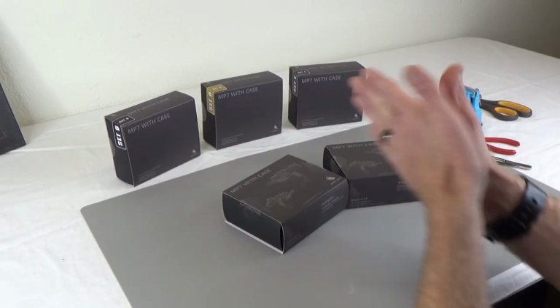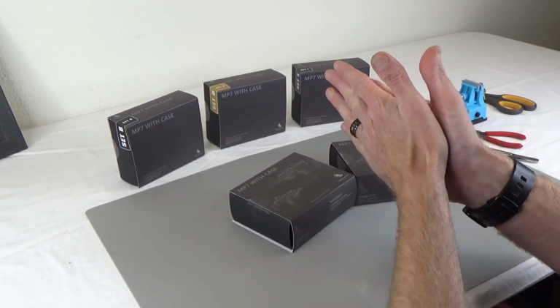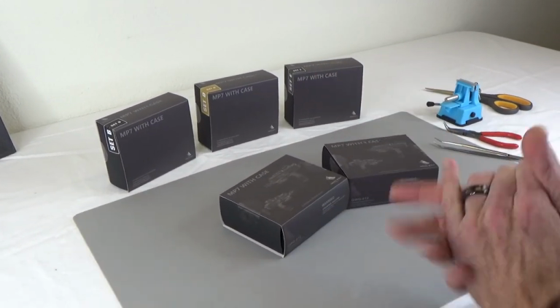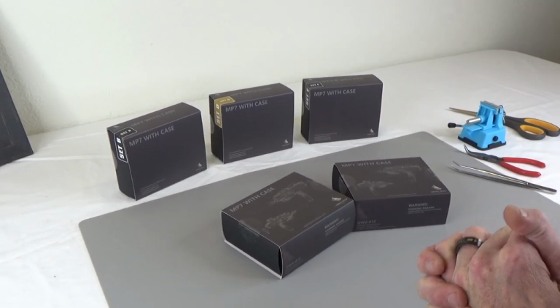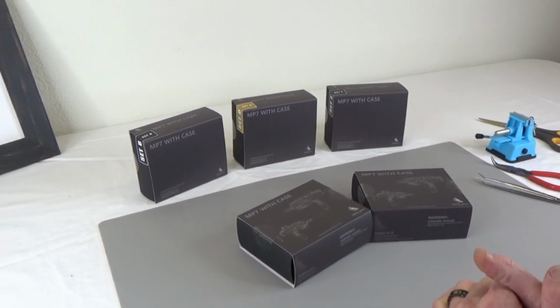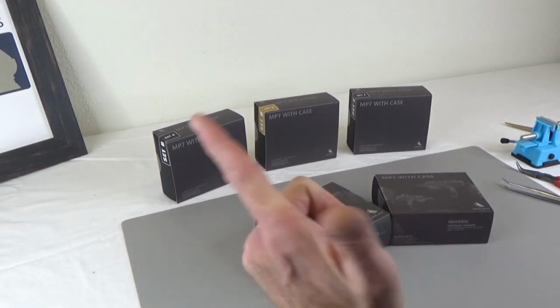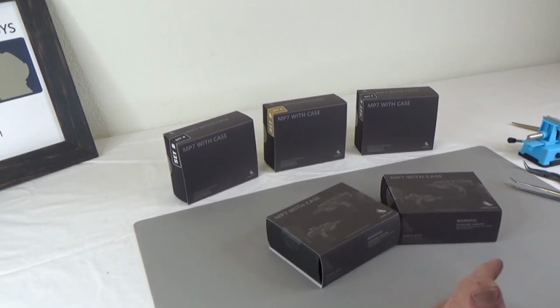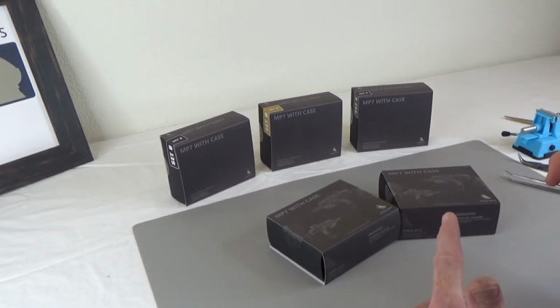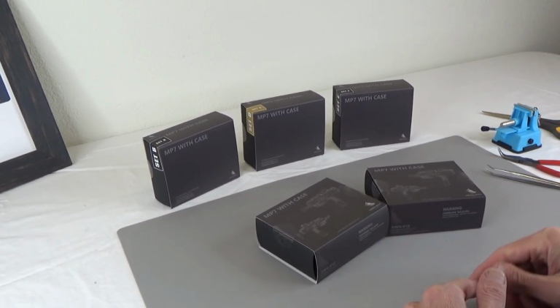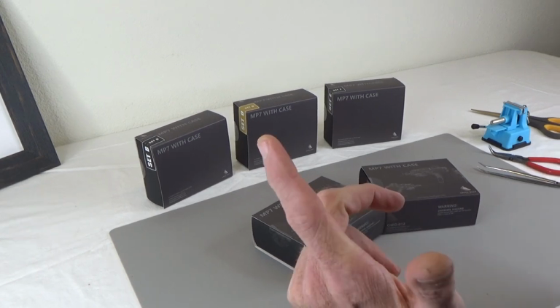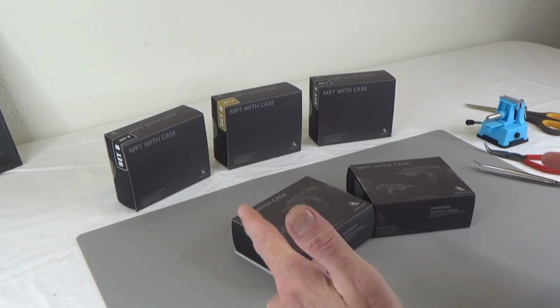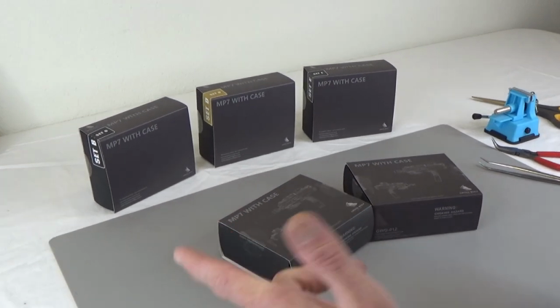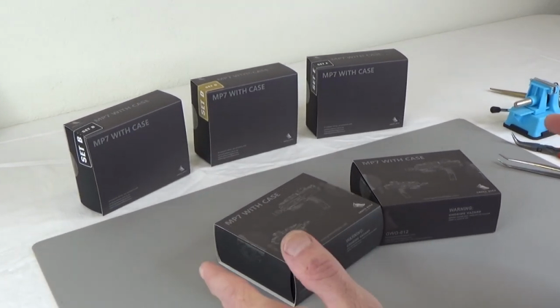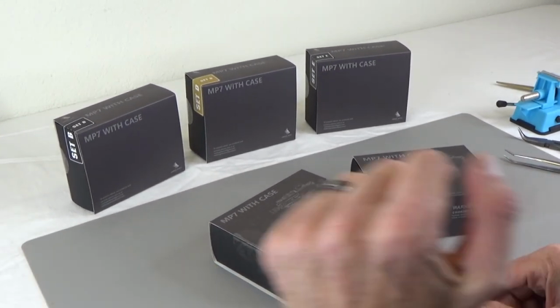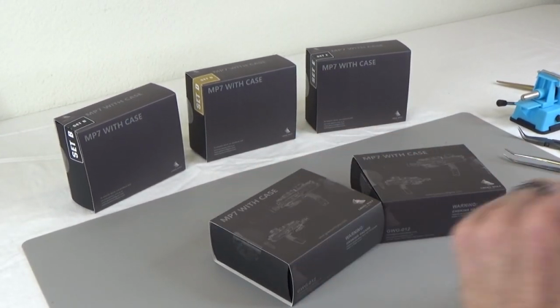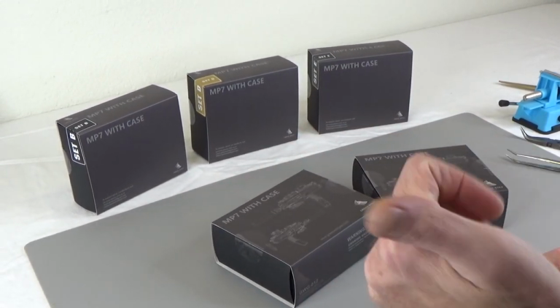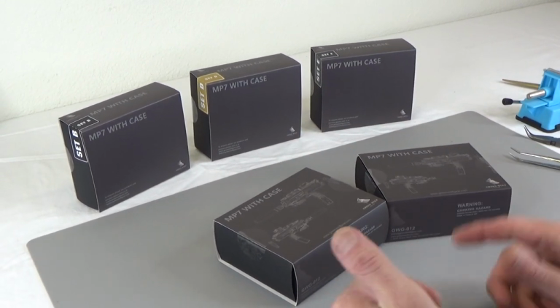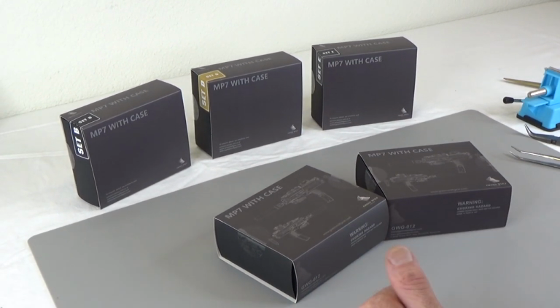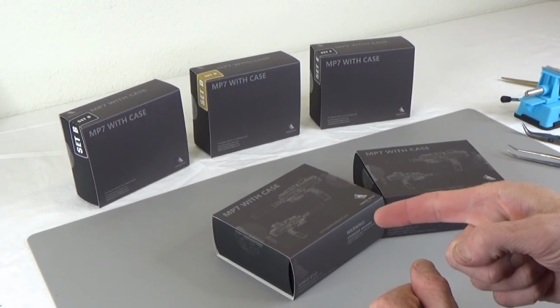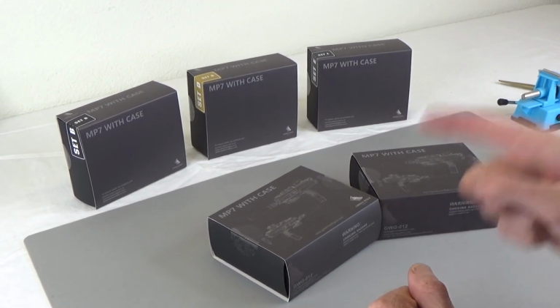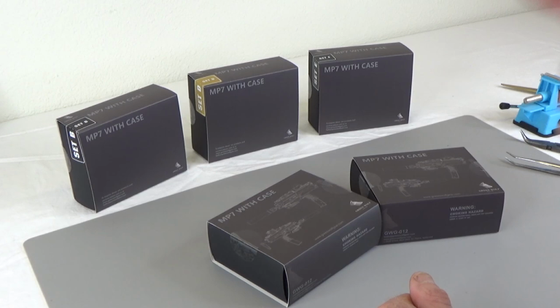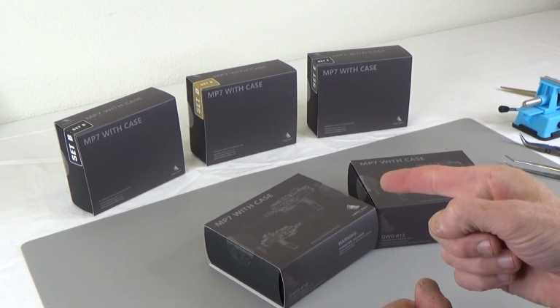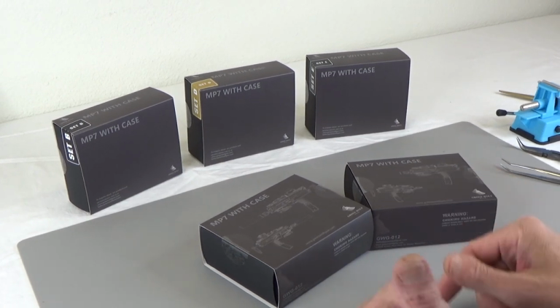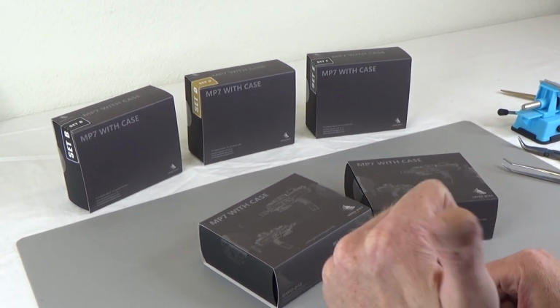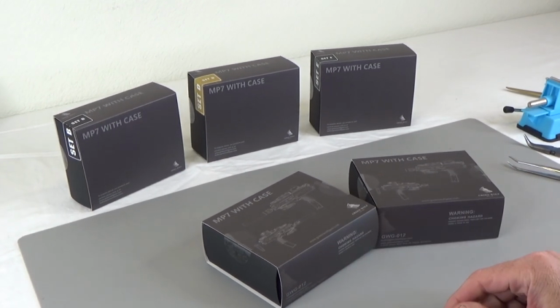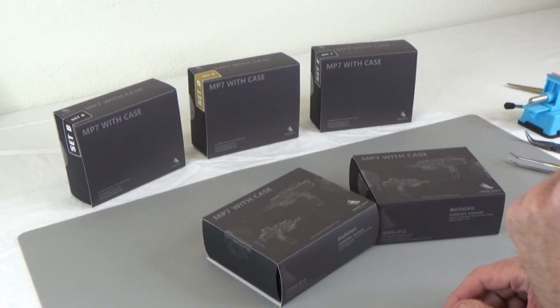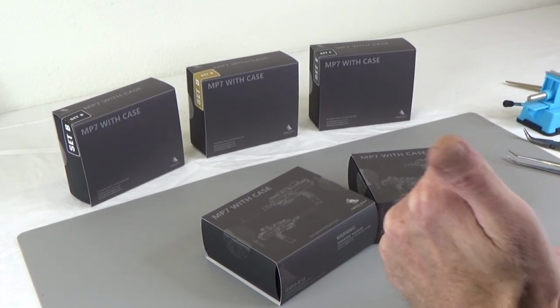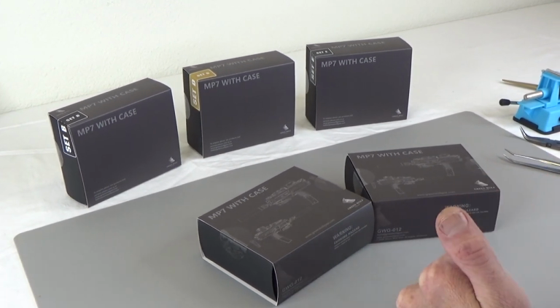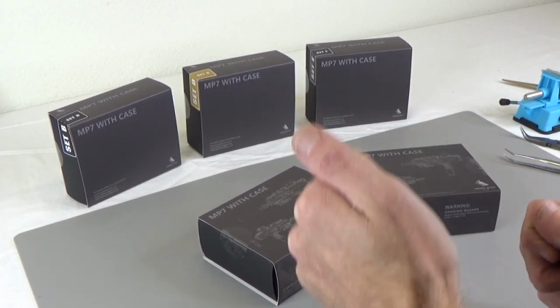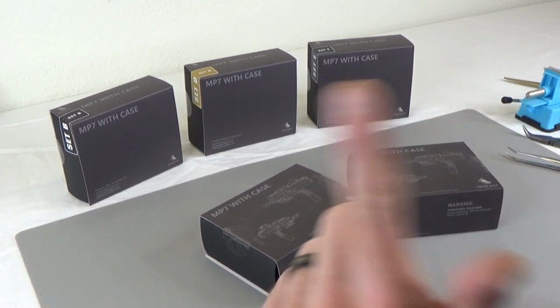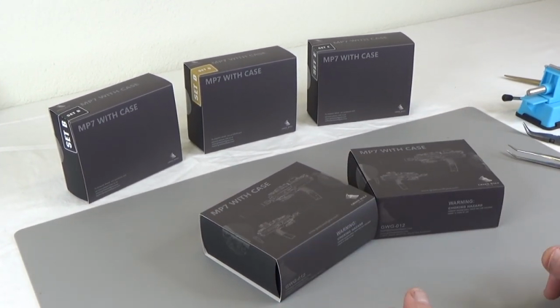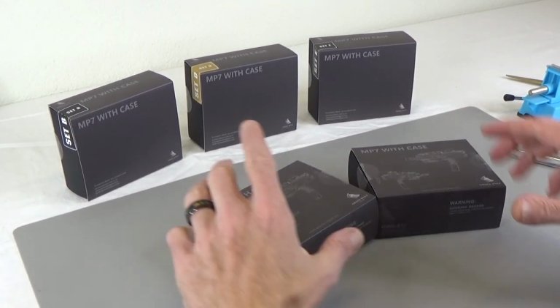Hi everyone, Brian from Black Ops Toys coming at you today with some cool unboxings. We have been waiting for these for about a year. These are made by GreenWolfGear and these are MP7 sets with case. Model numbers GWG 012. Let's get into it.